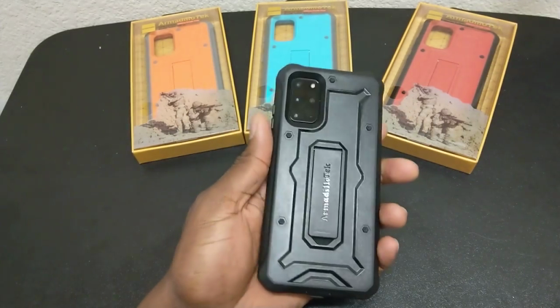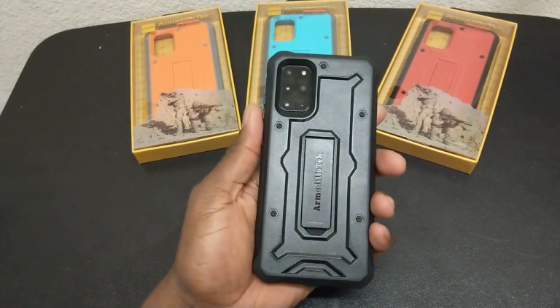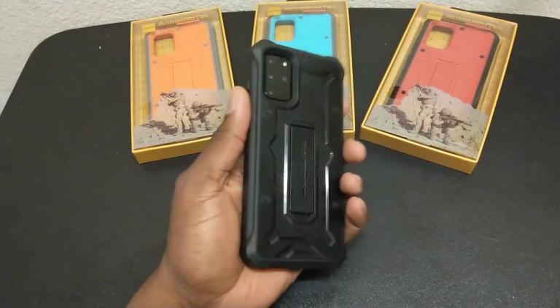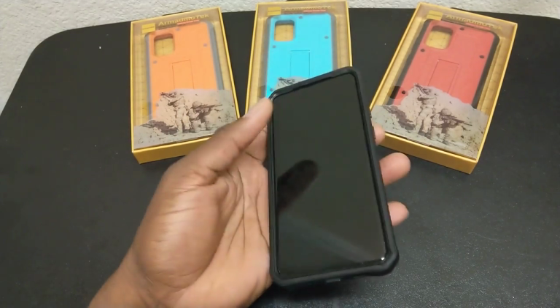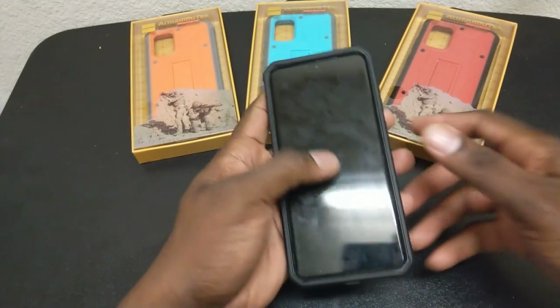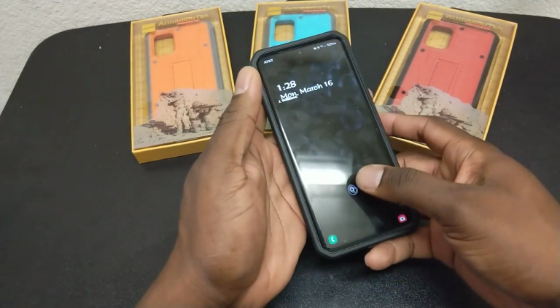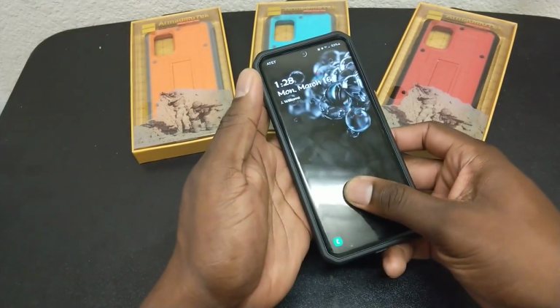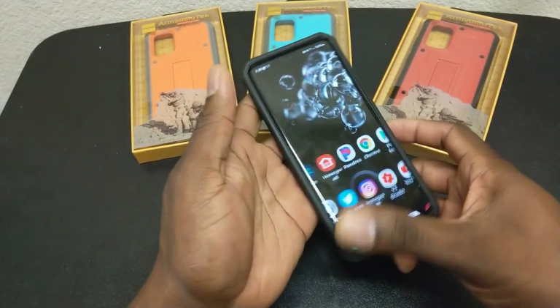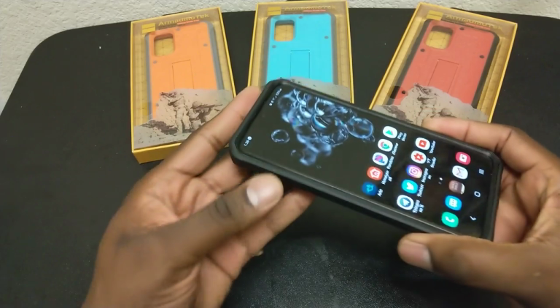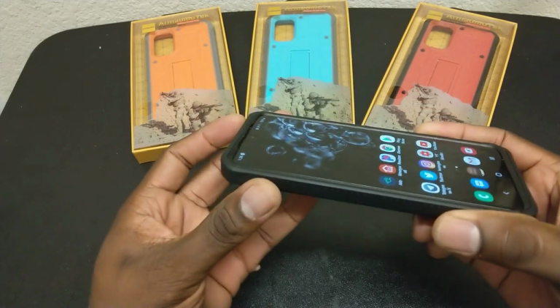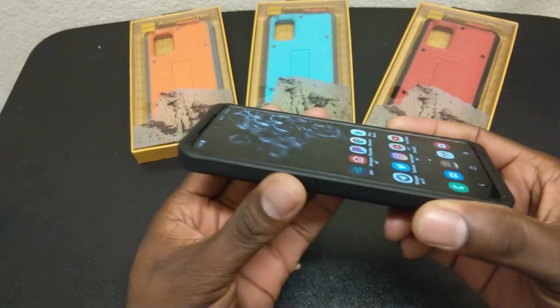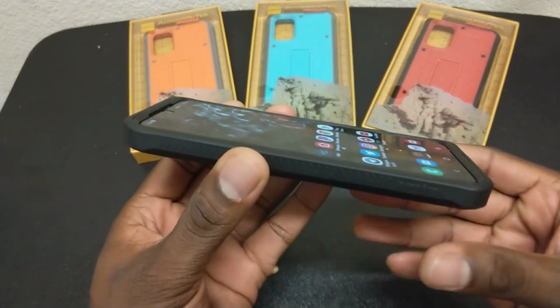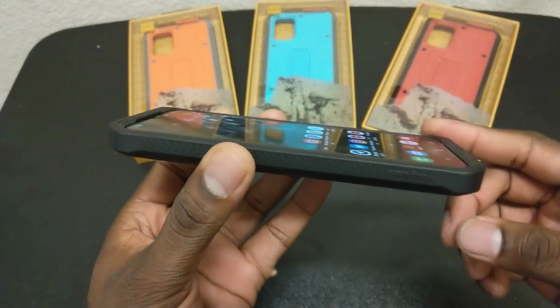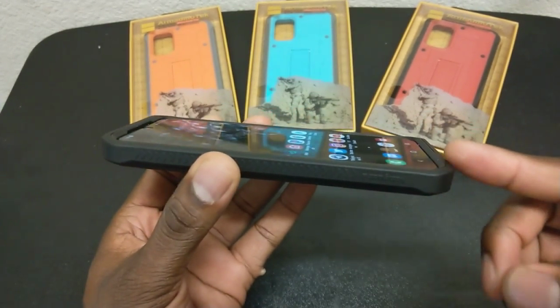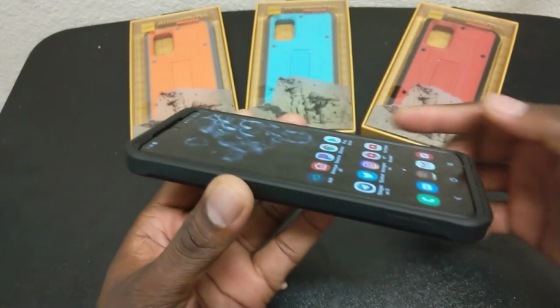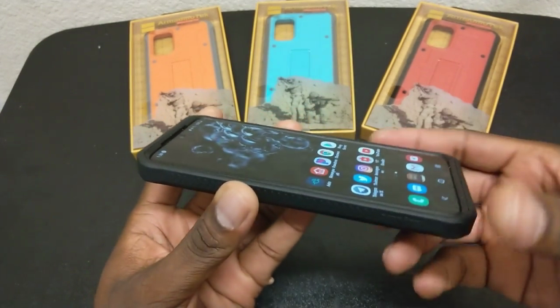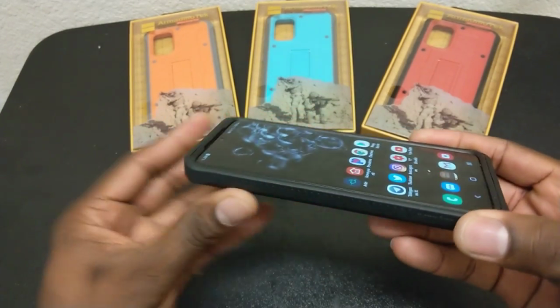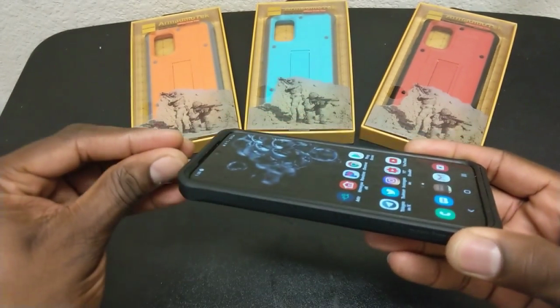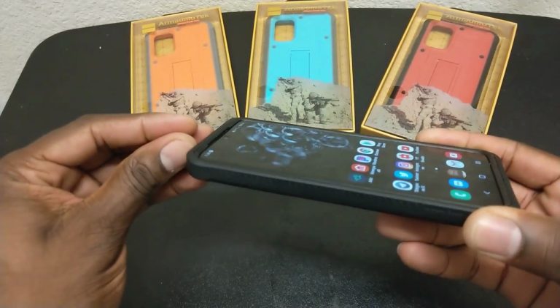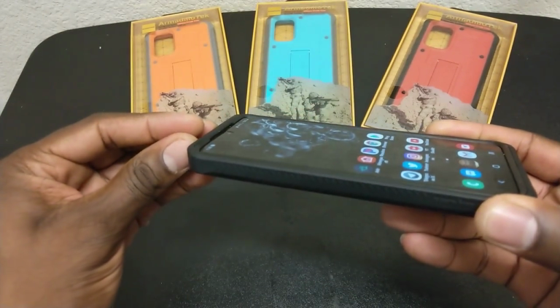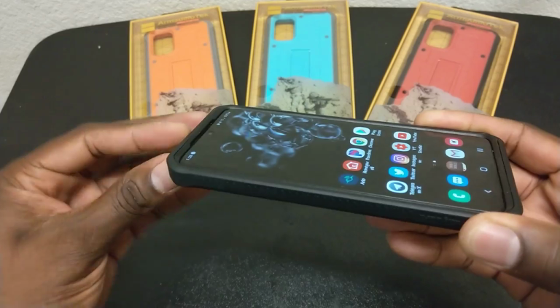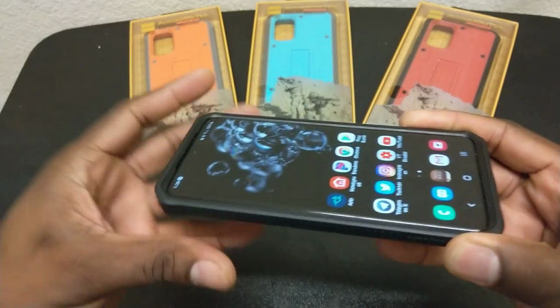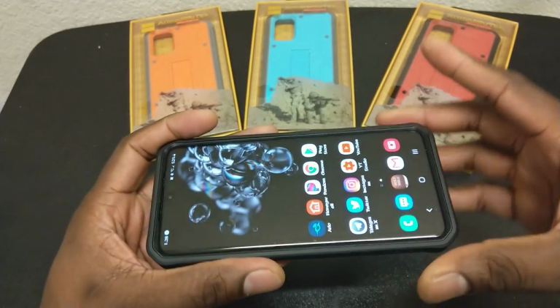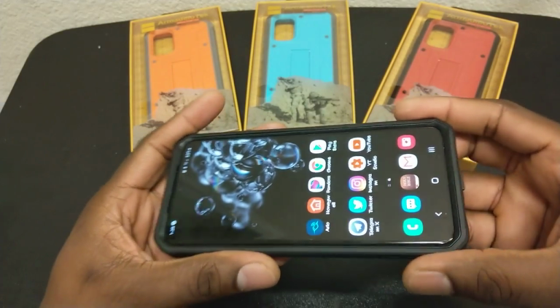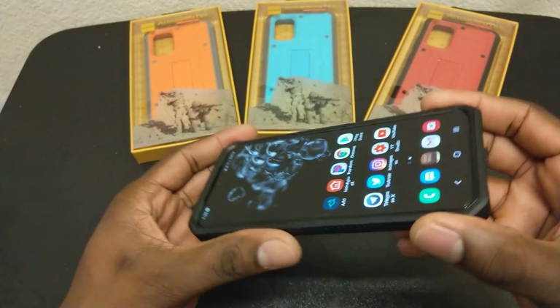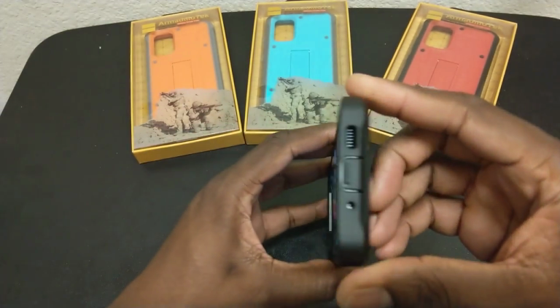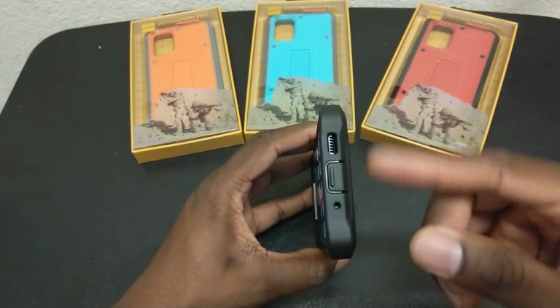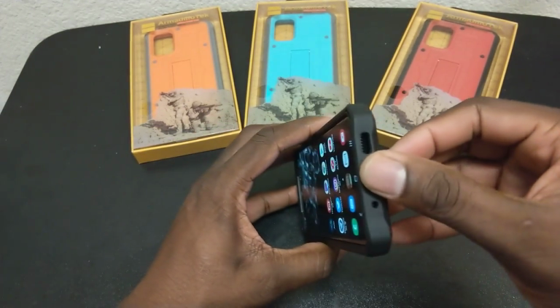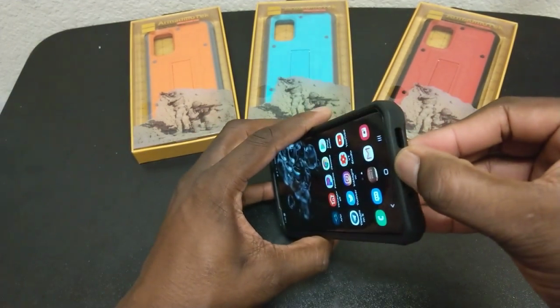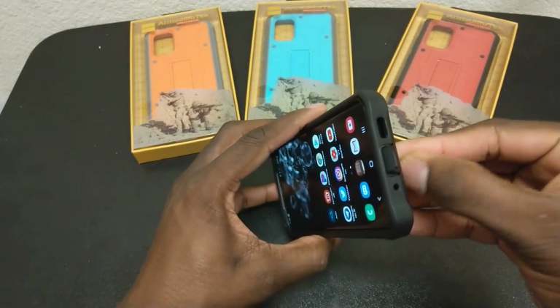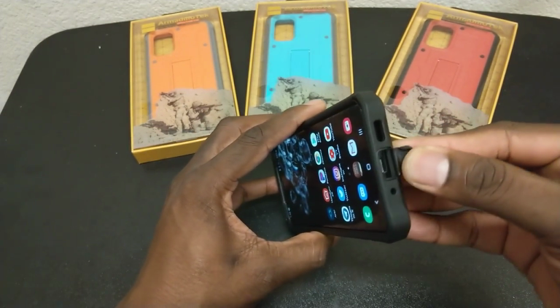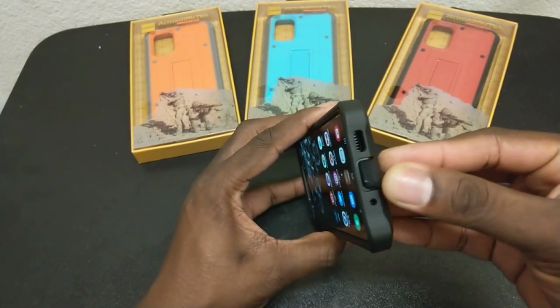With this case, you get a huge lip protection along the front and the sides. You've got your cutouts and ports and everything on here that'll line up perfectly fine.